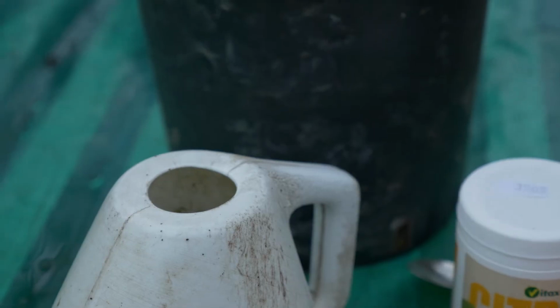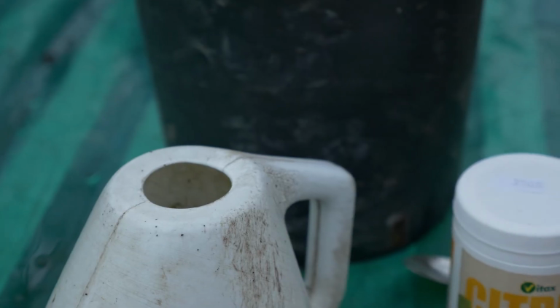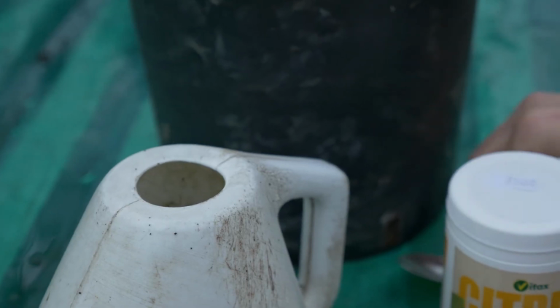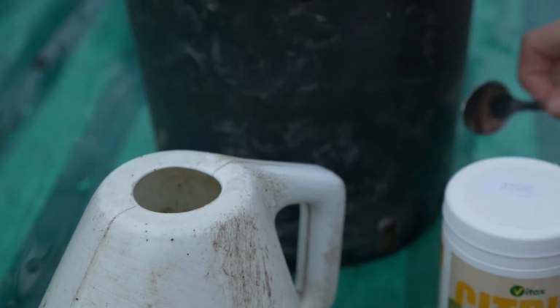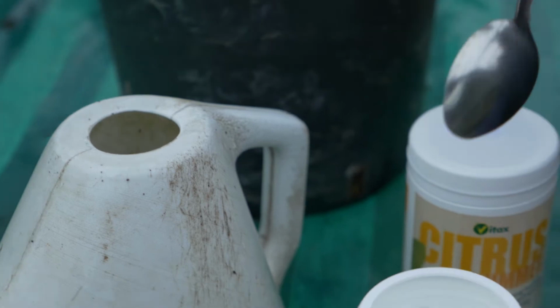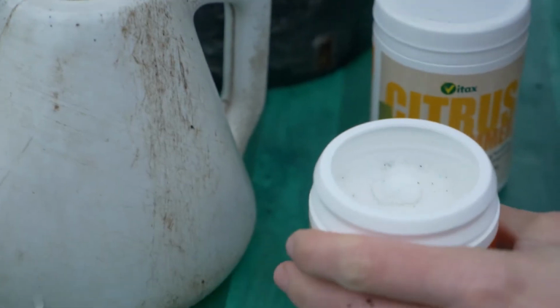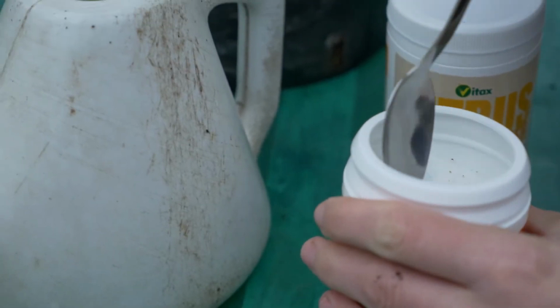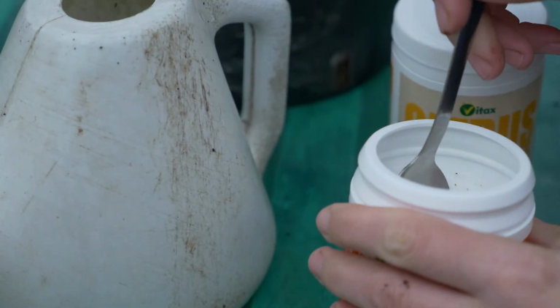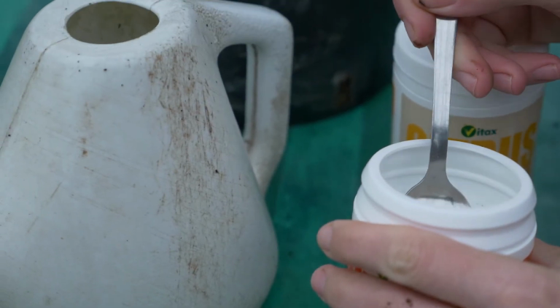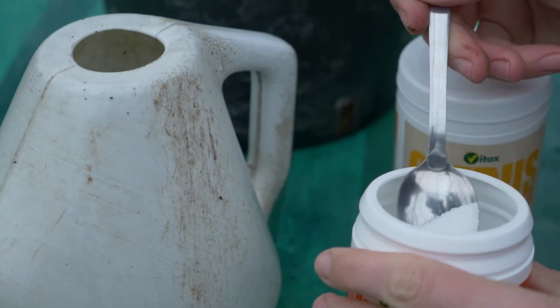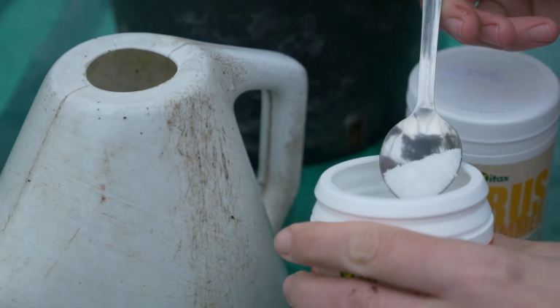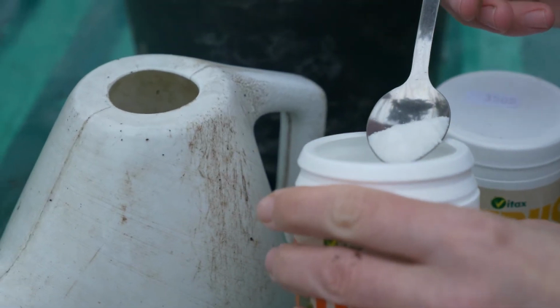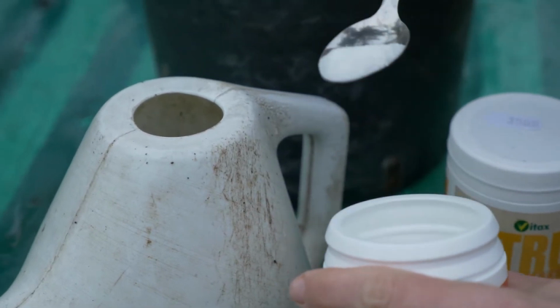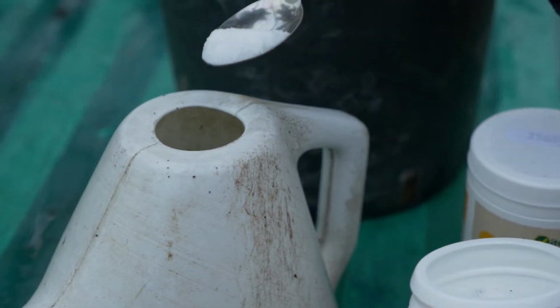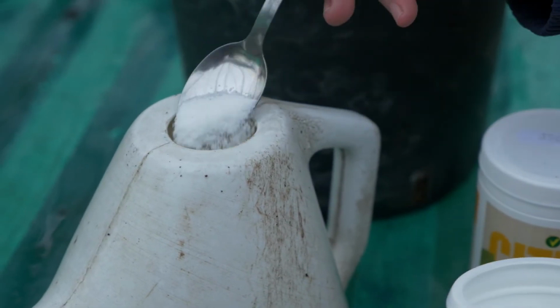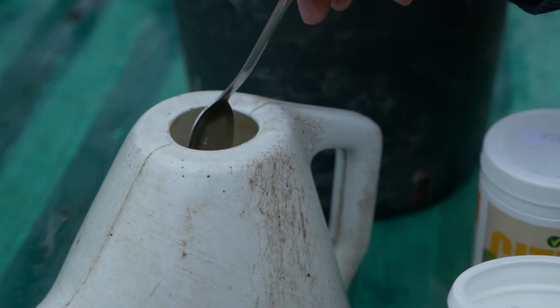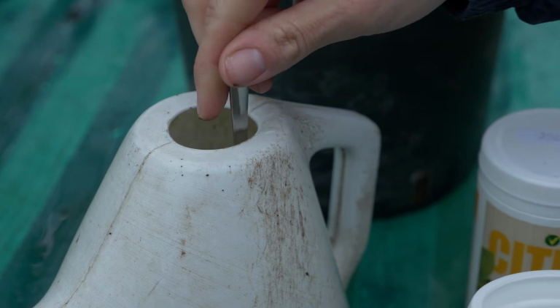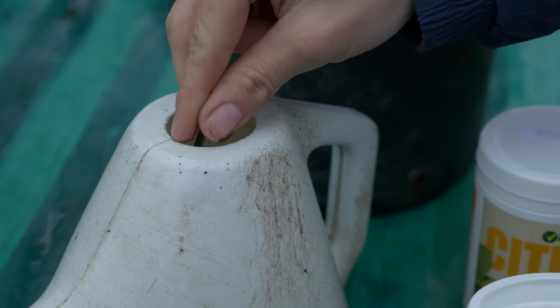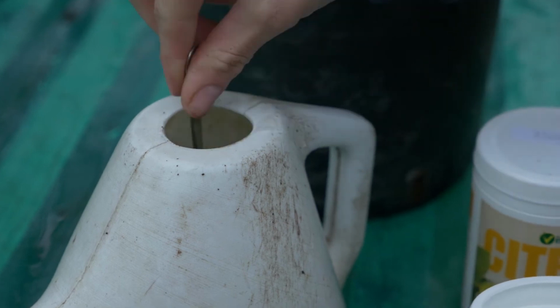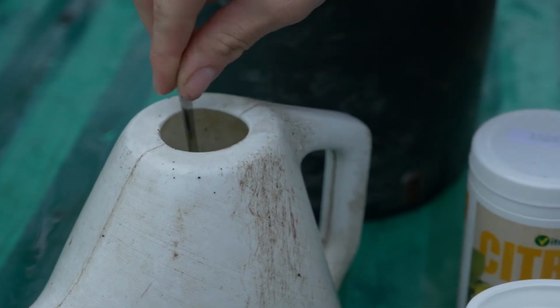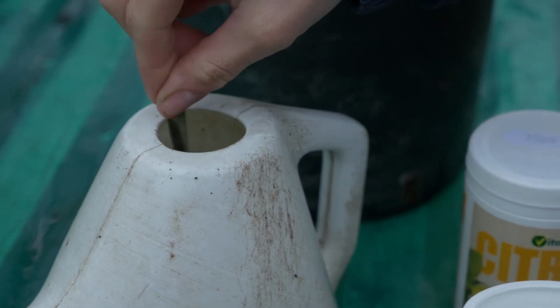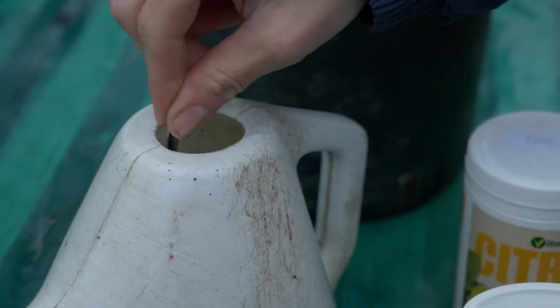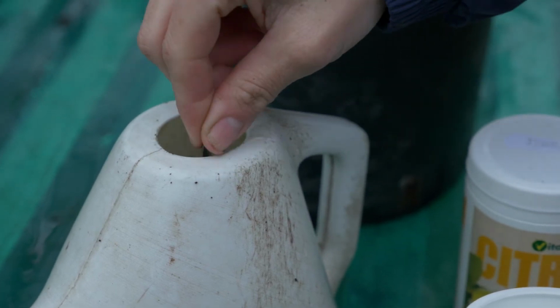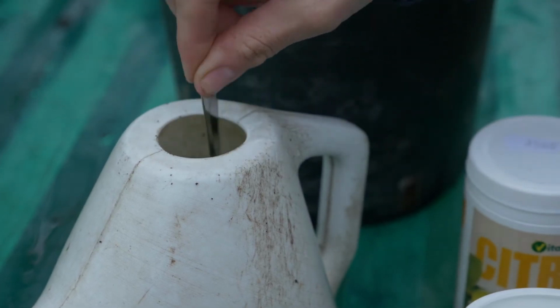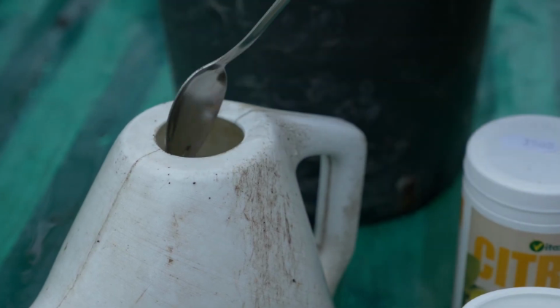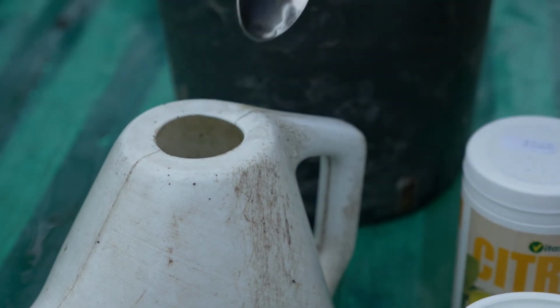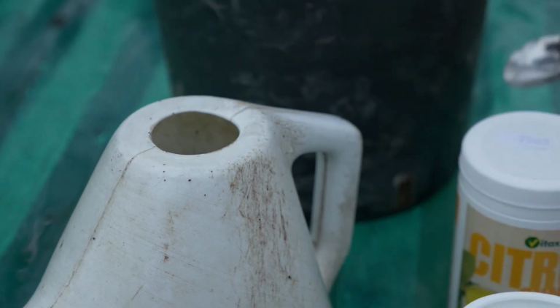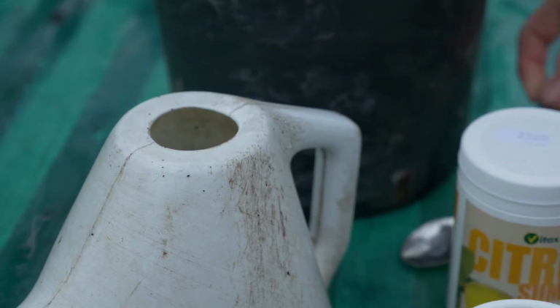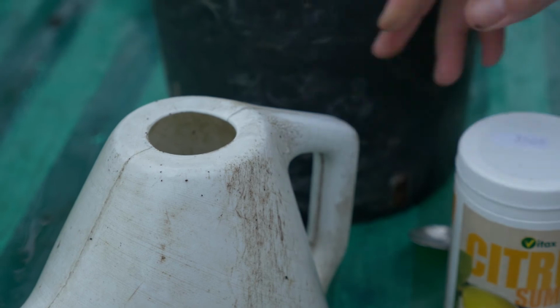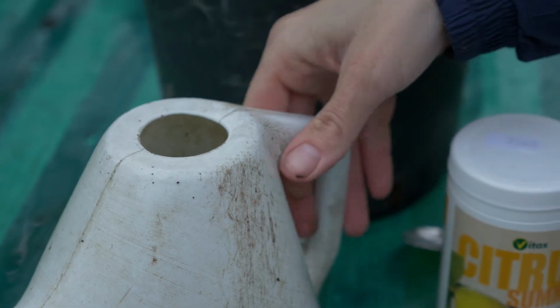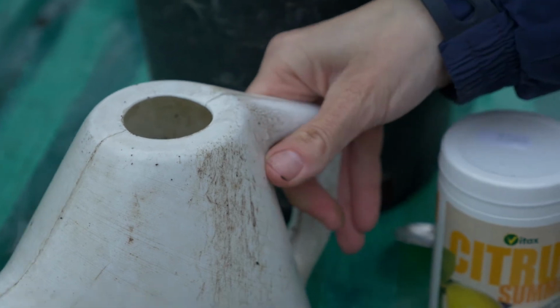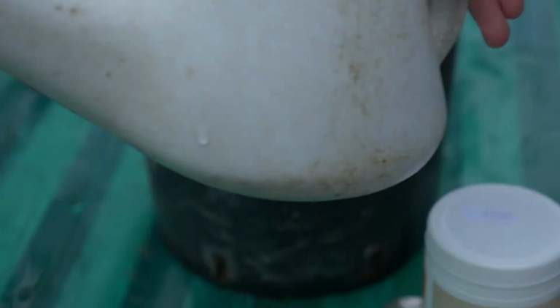In mid-March we are still using the winter feed, but a good rule is to change to summer feed when the clocks go forward, and back to winter feed when the clocks go back. Just add a teaspoon to 4 litres of water and apply weekly.